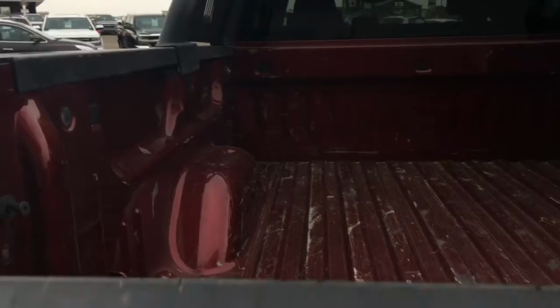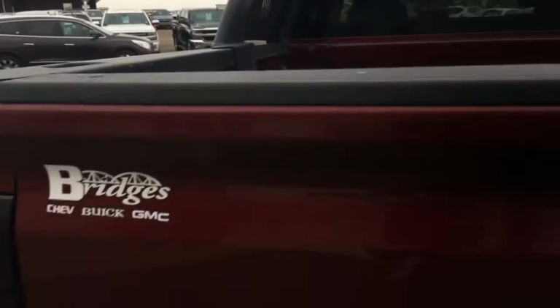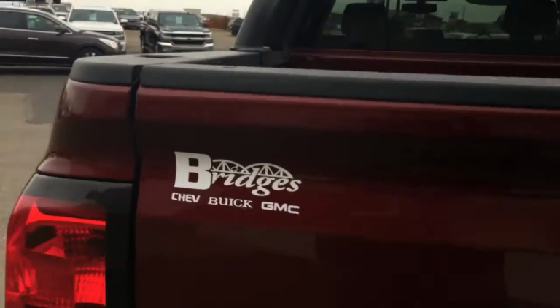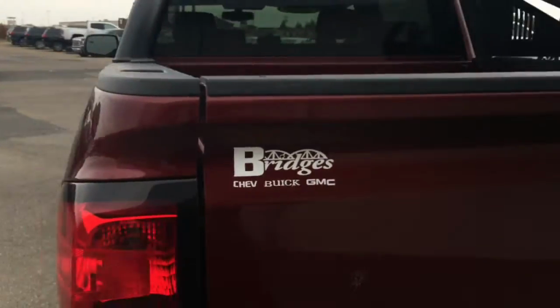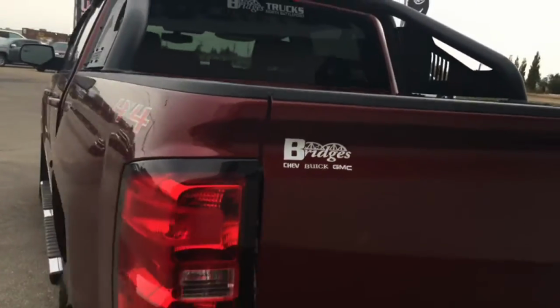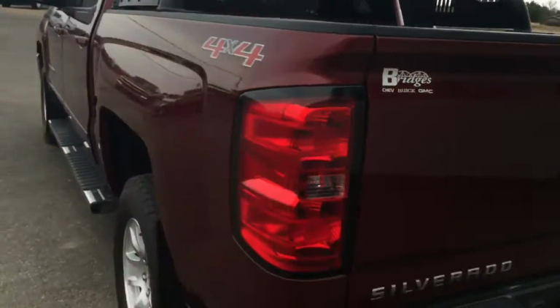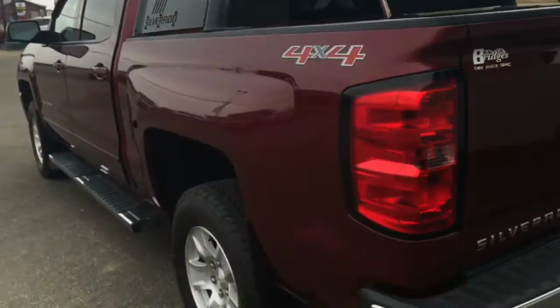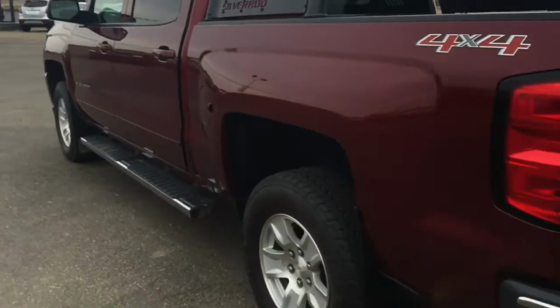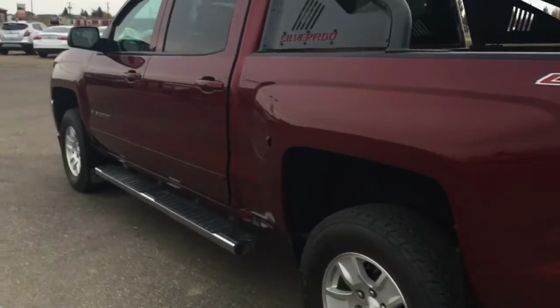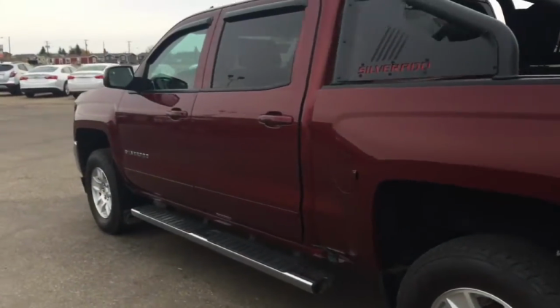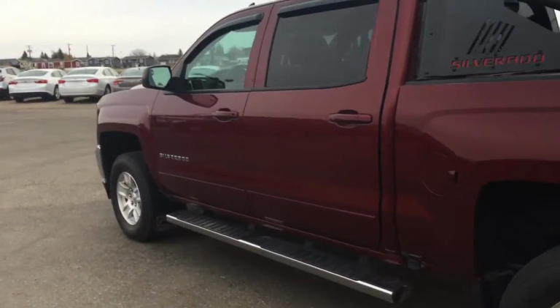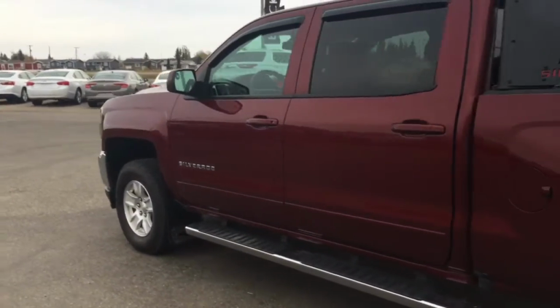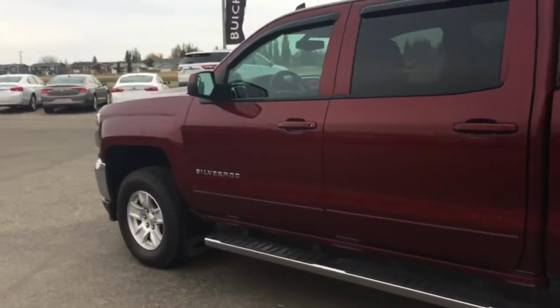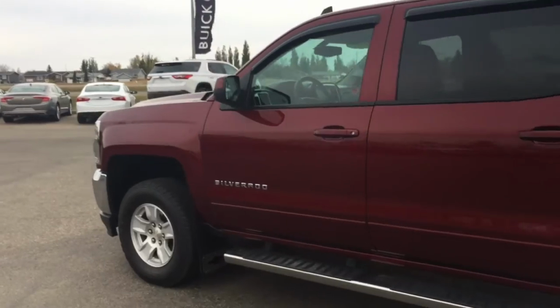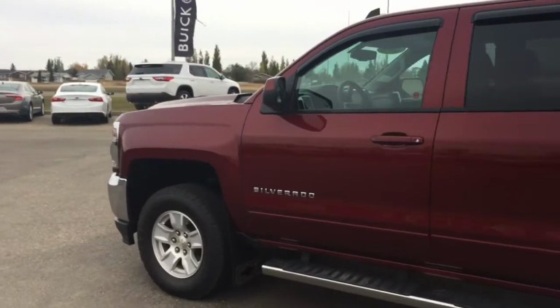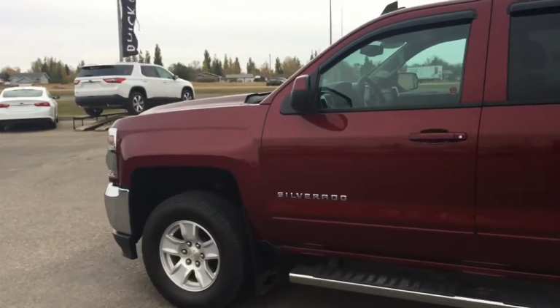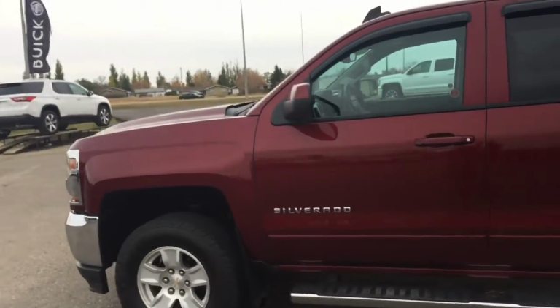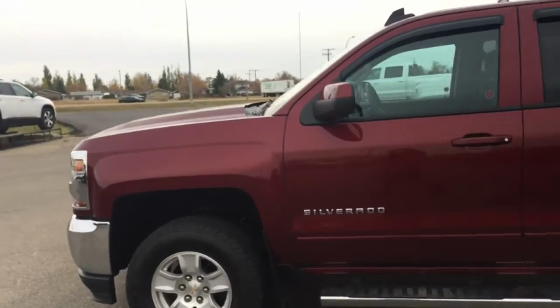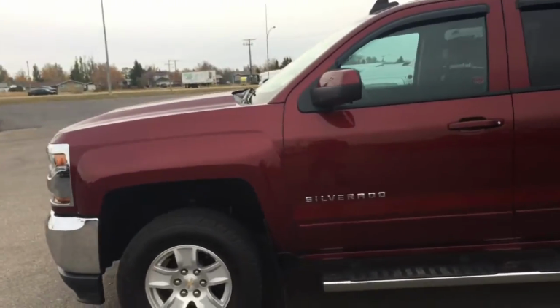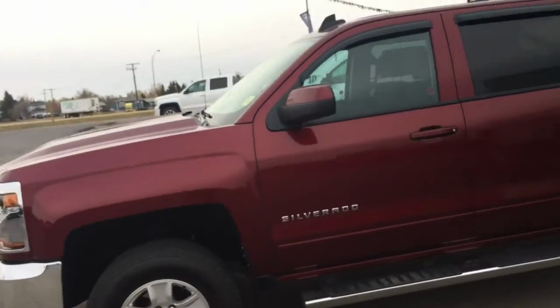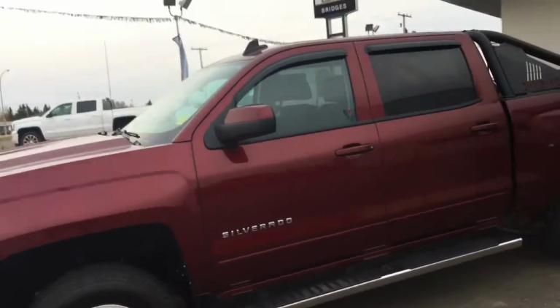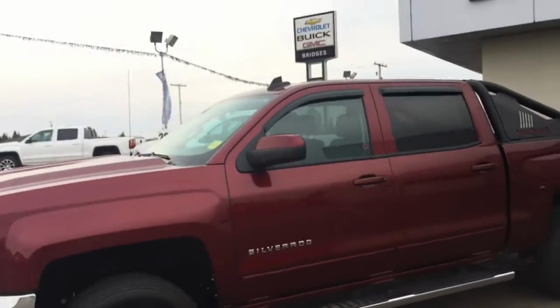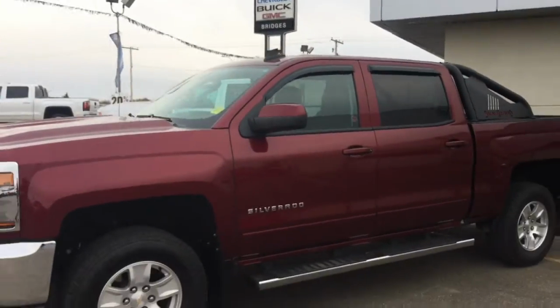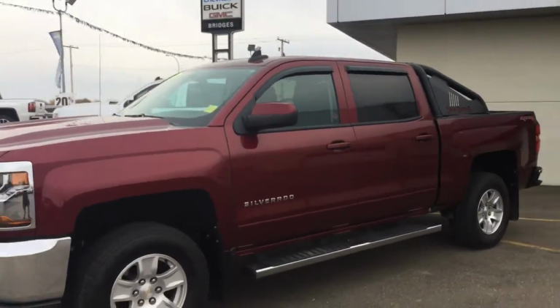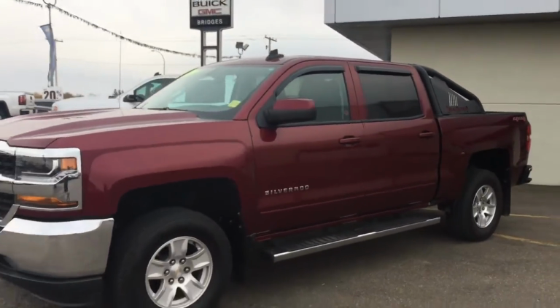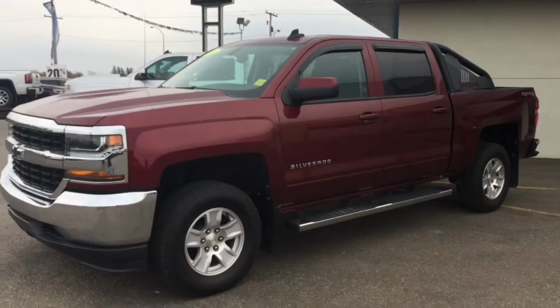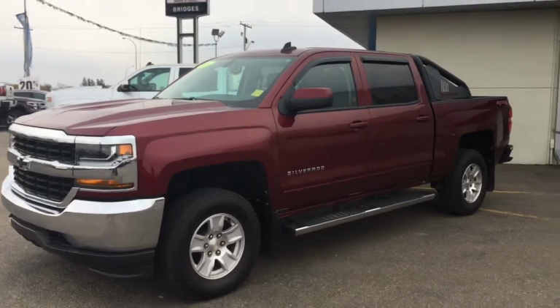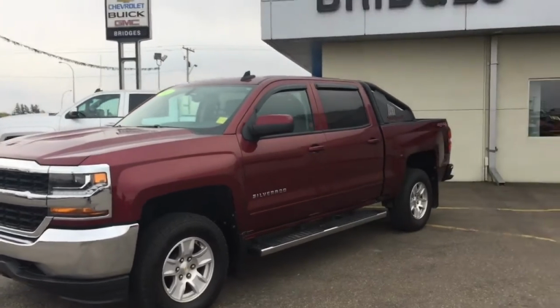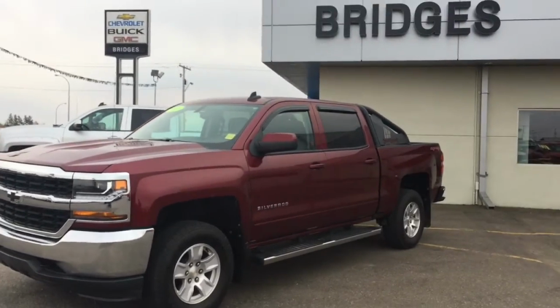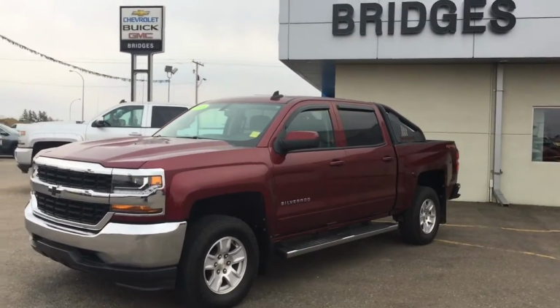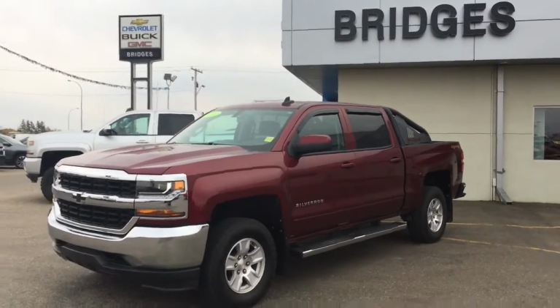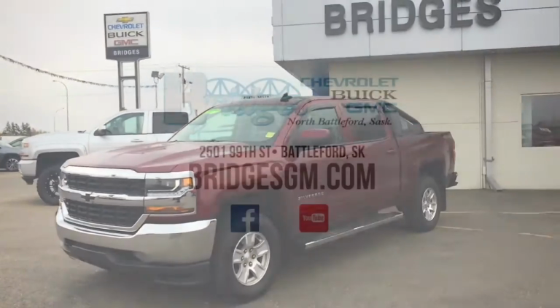I'd like to thank you for walking around this 2016 Chevrolet Silverado 1500 LT in Siren Red. We are in North Battleford Highway 4 North. Please call or click to book your test drive. Thank you for watching — have a great day.